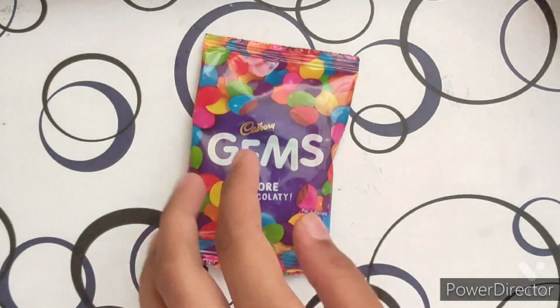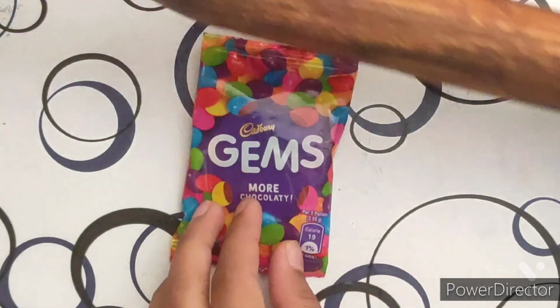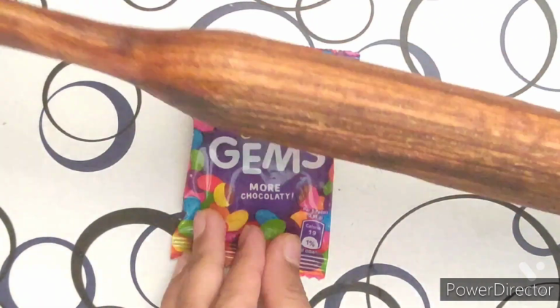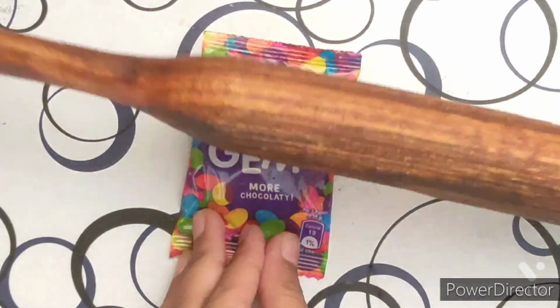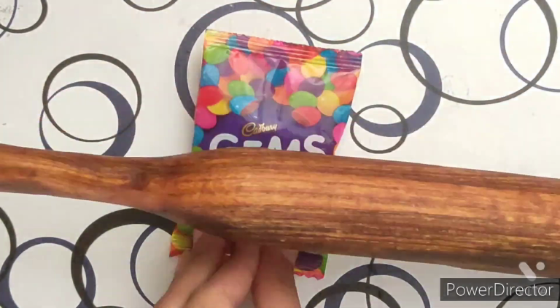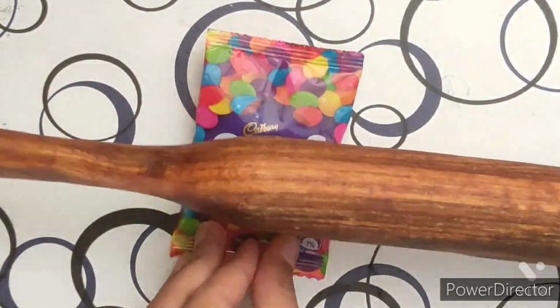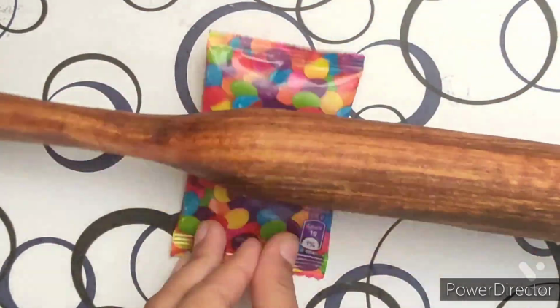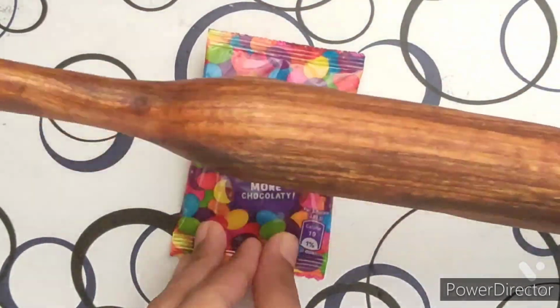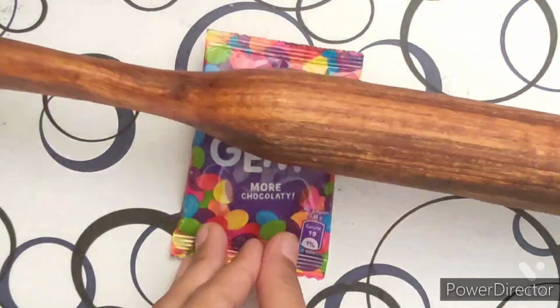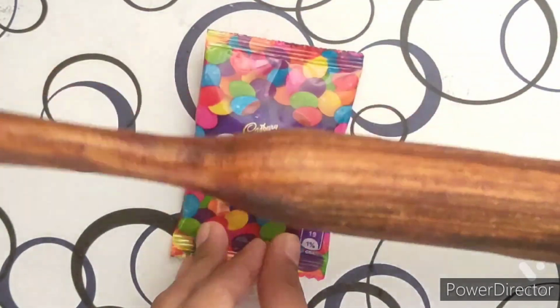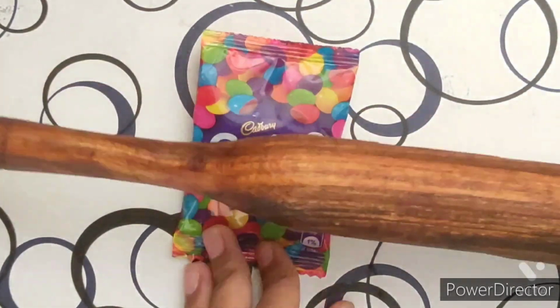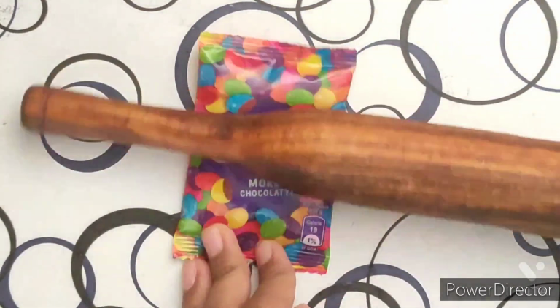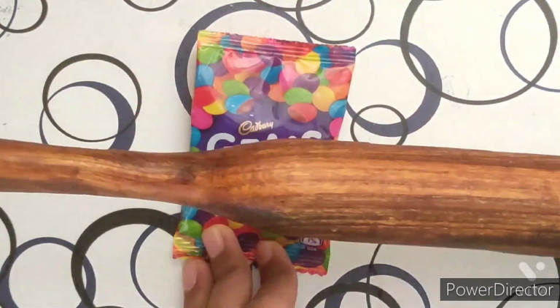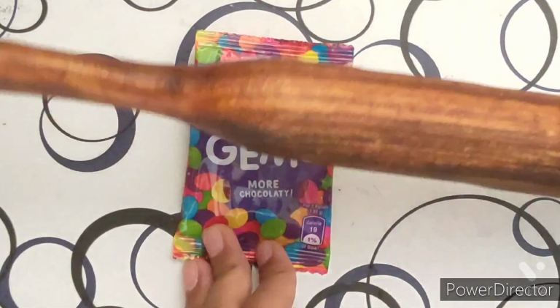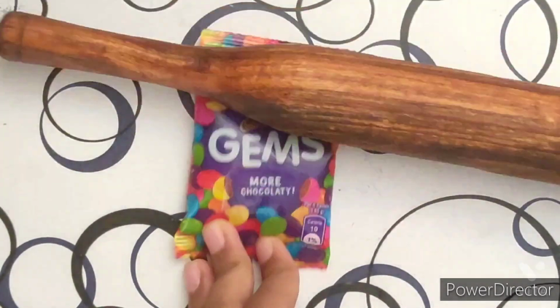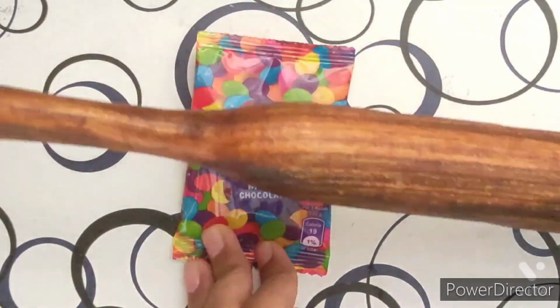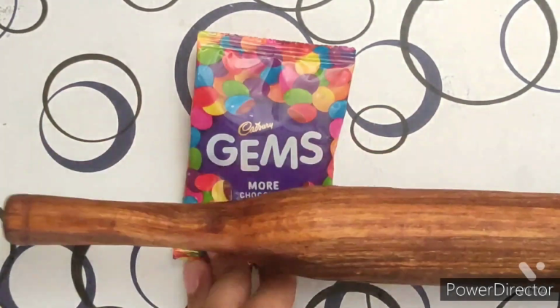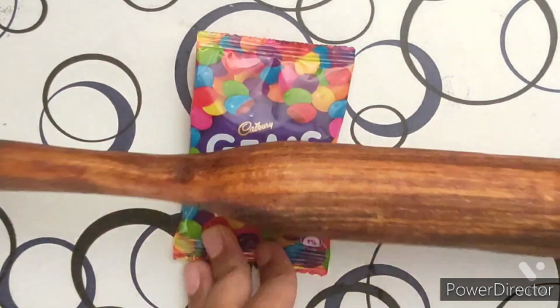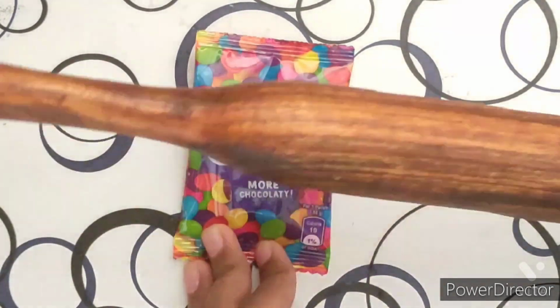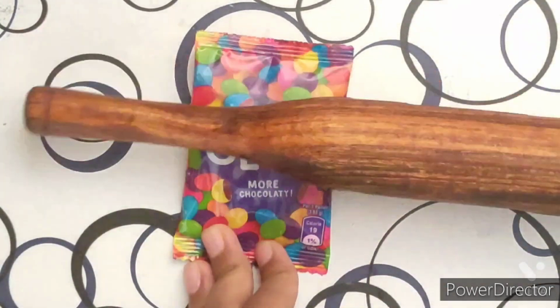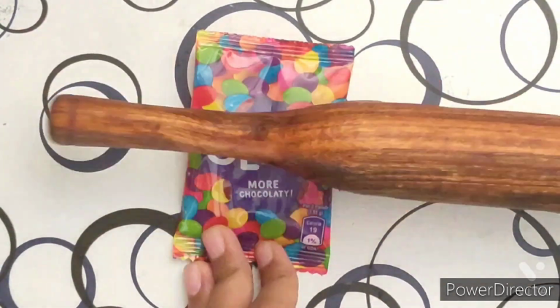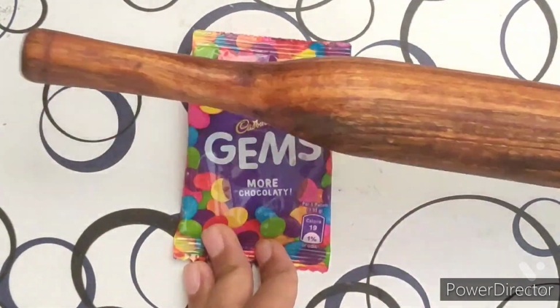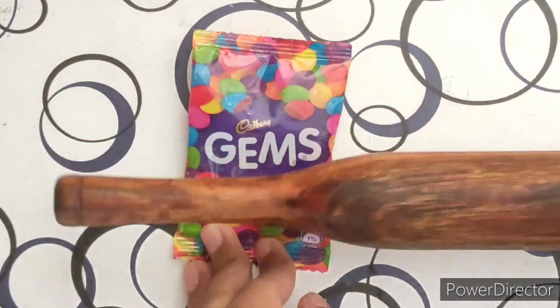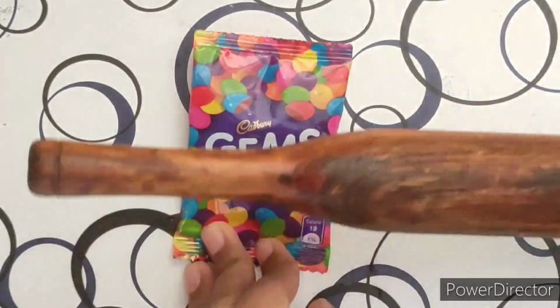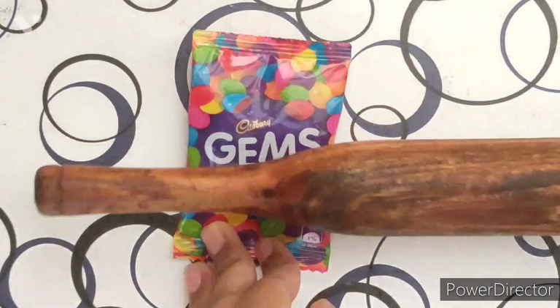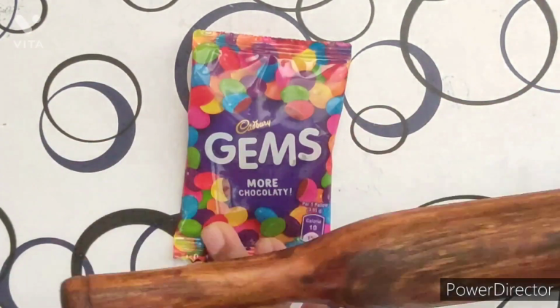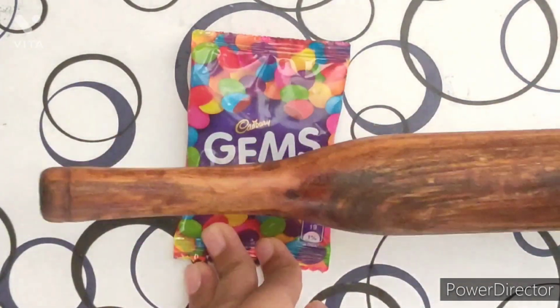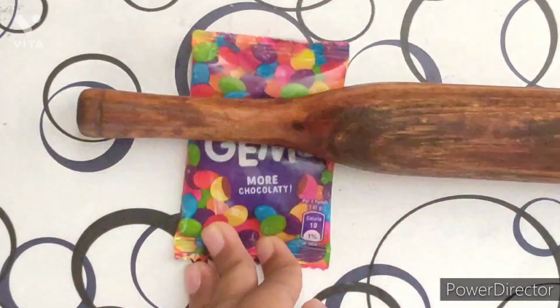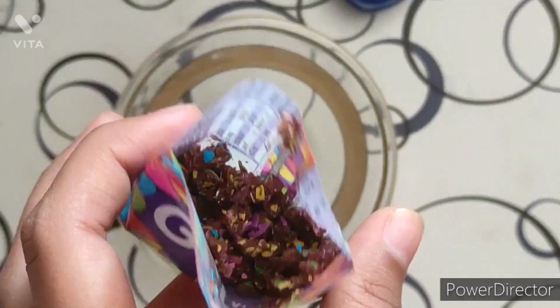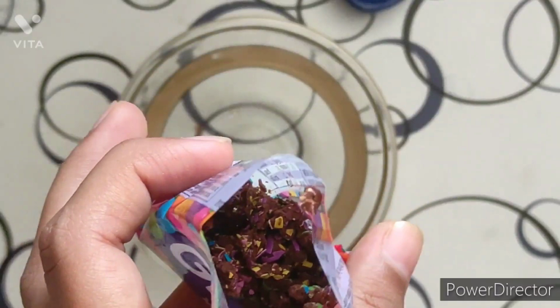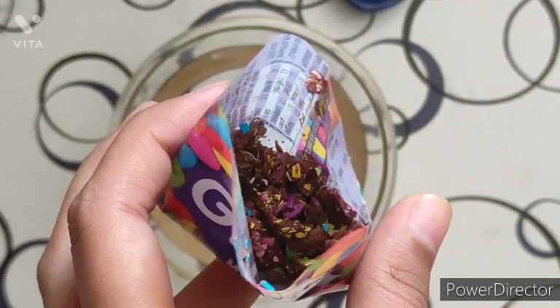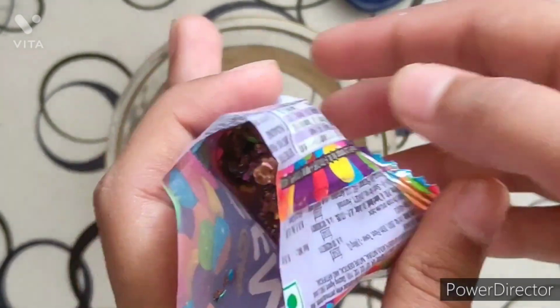In the meantime, we will crush our Gems with a rolling pin — you should not open the packet first. Here we got it.